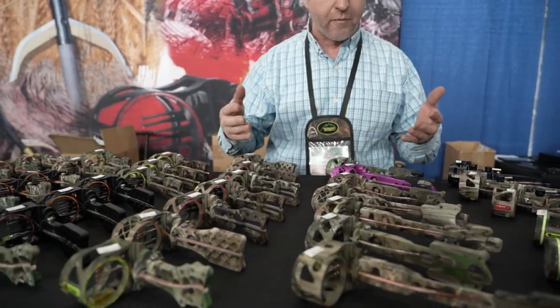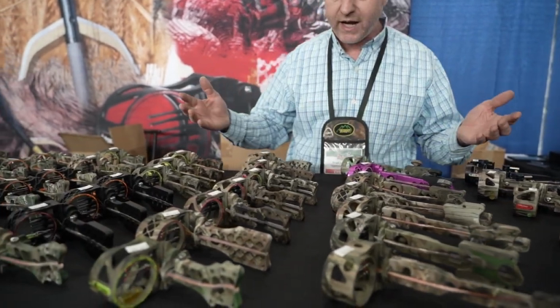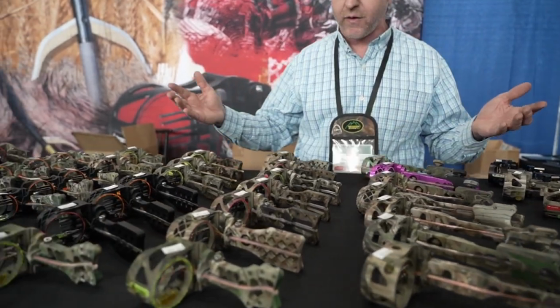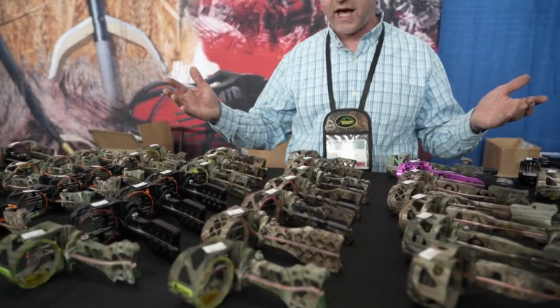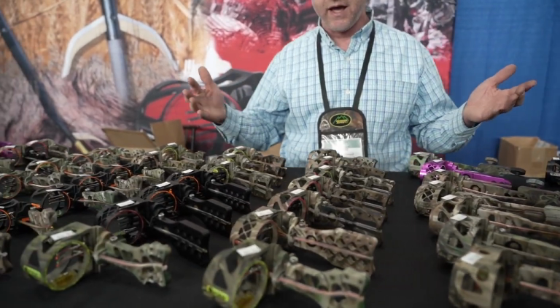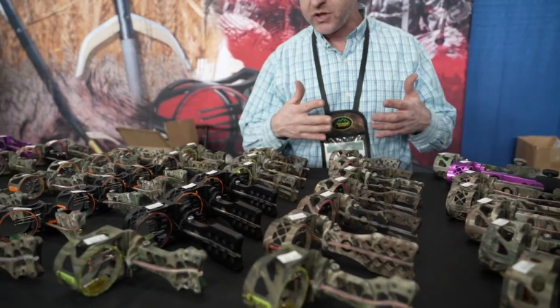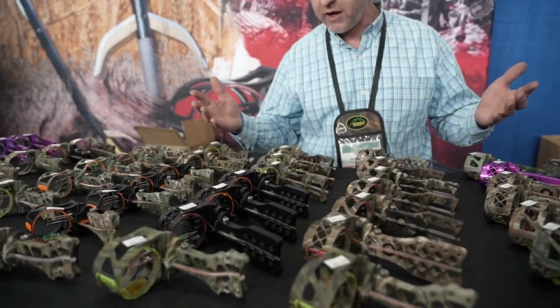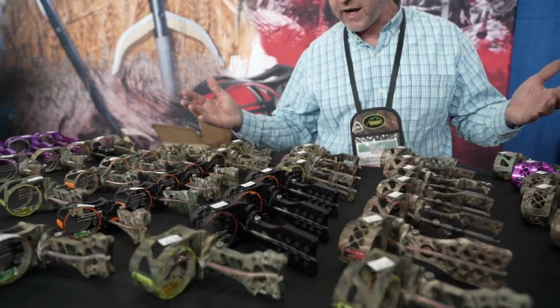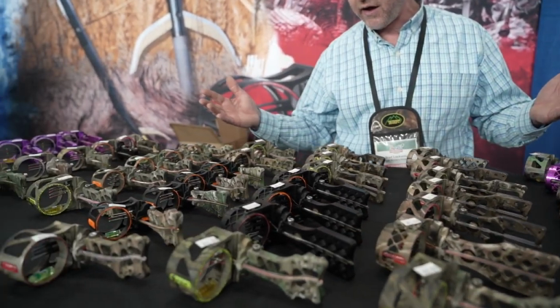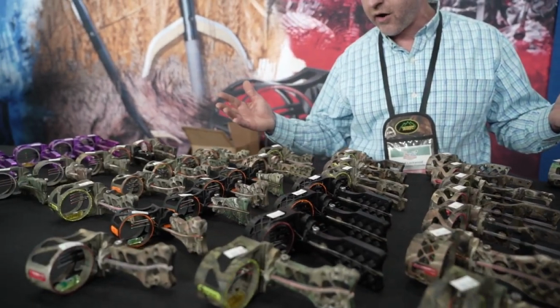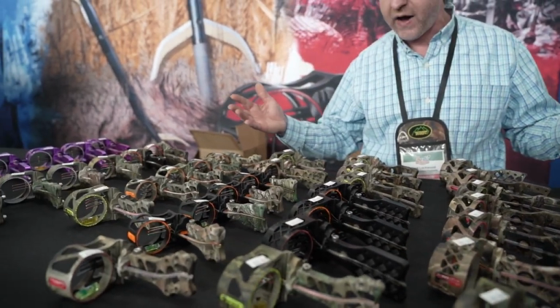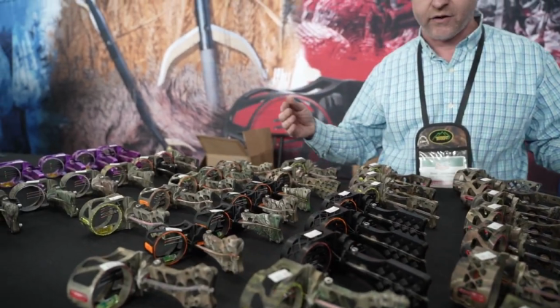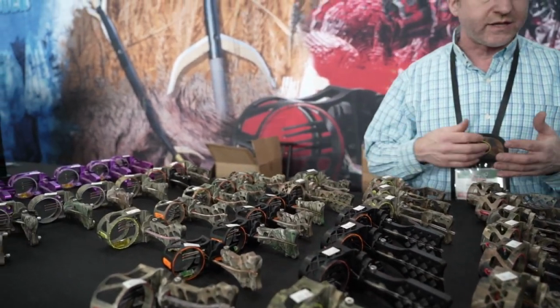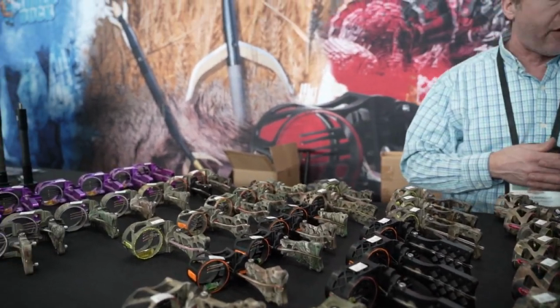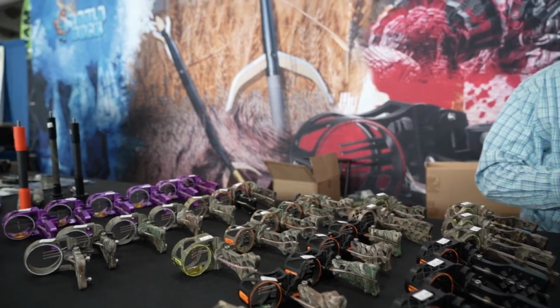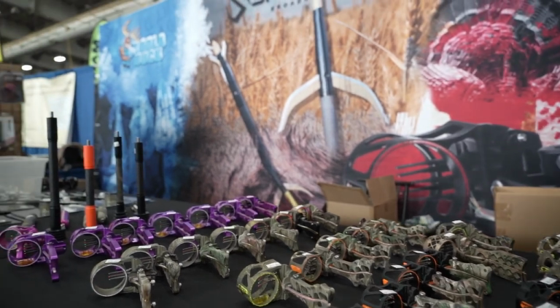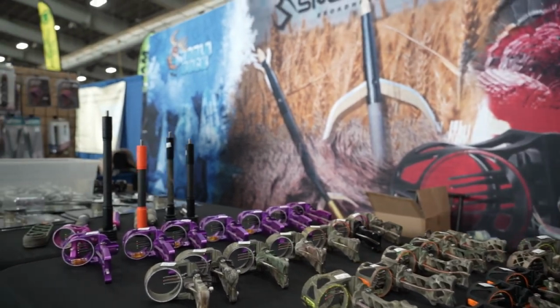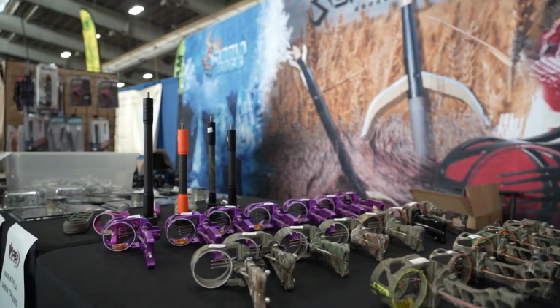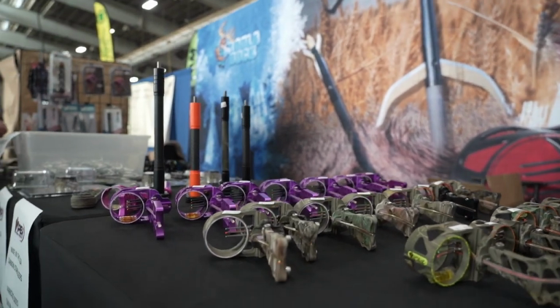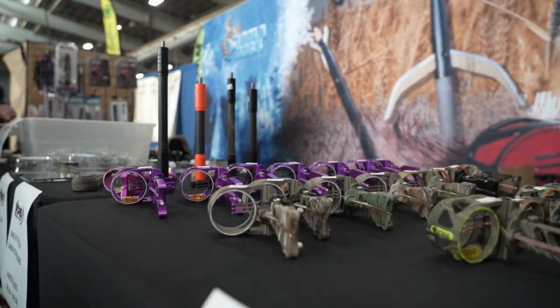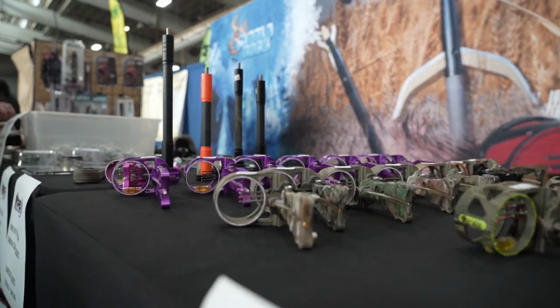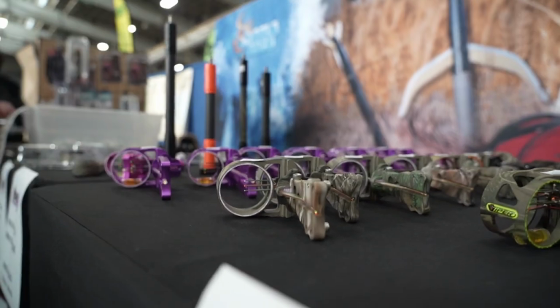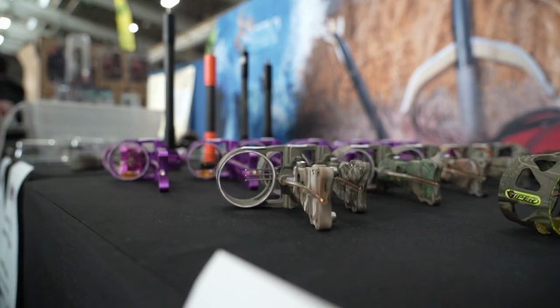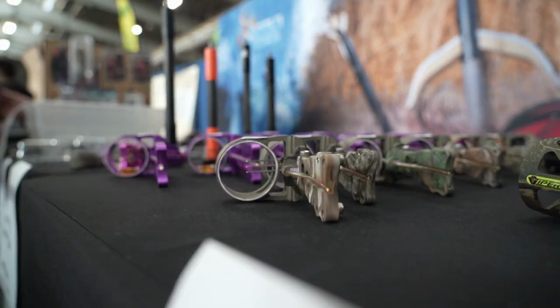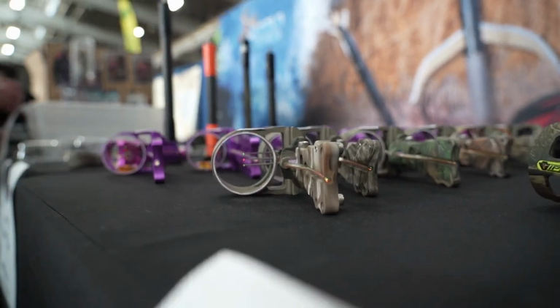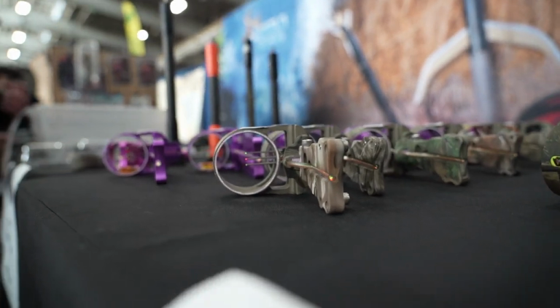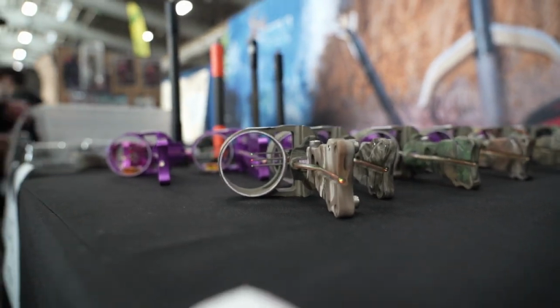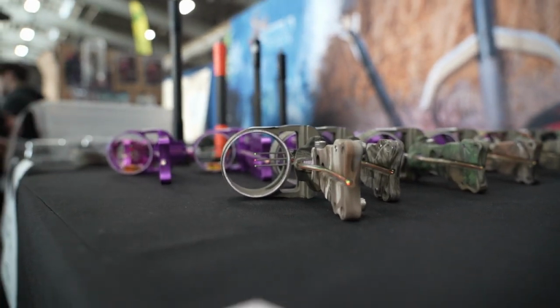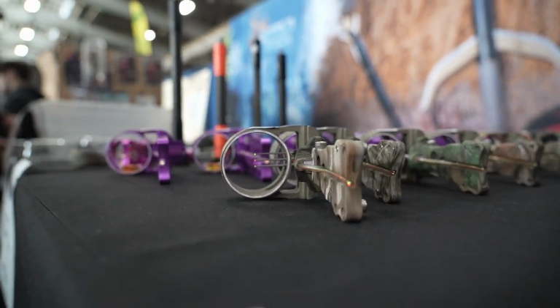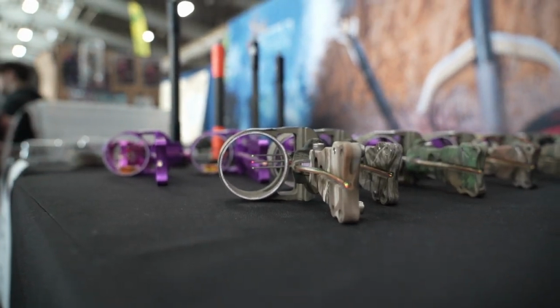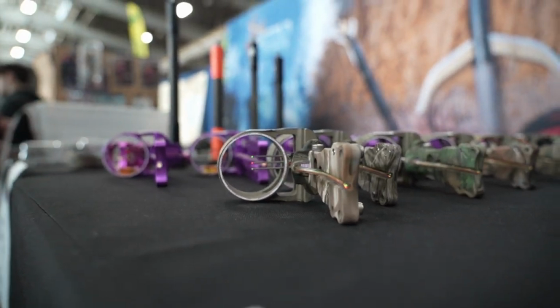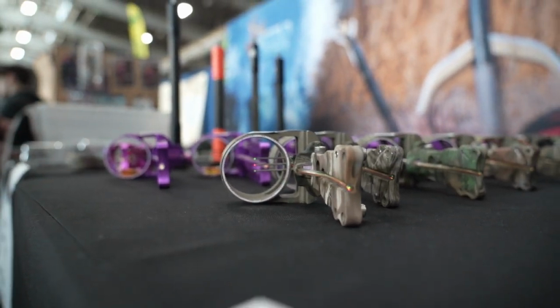All made in the USA, machined right down at our factory in South Point, Ohio, assembled in Brookville, Pennsylvania and brought right down here to the Sports Show.